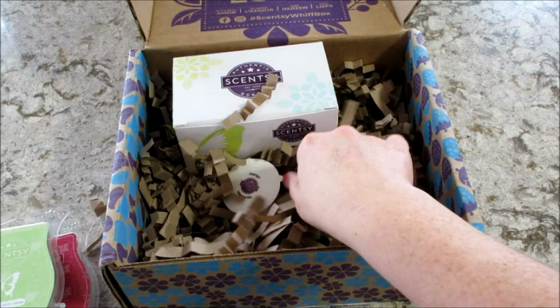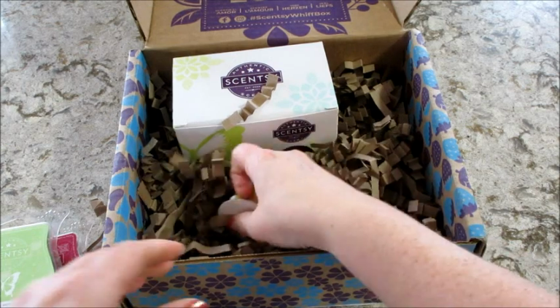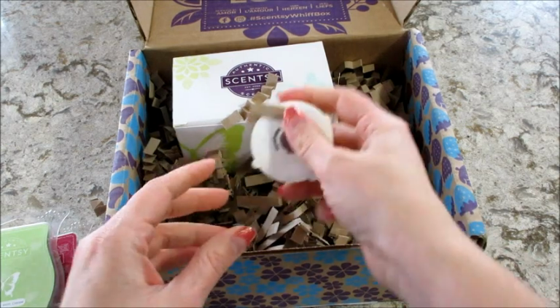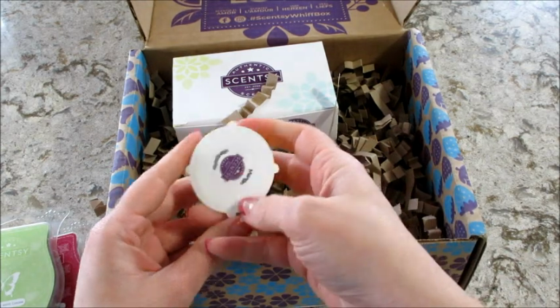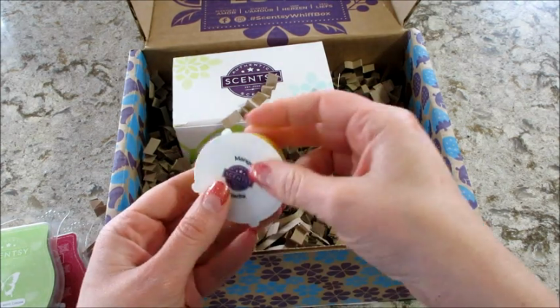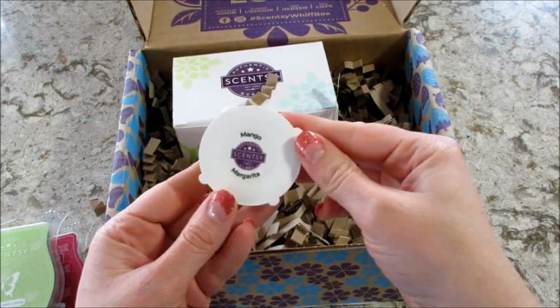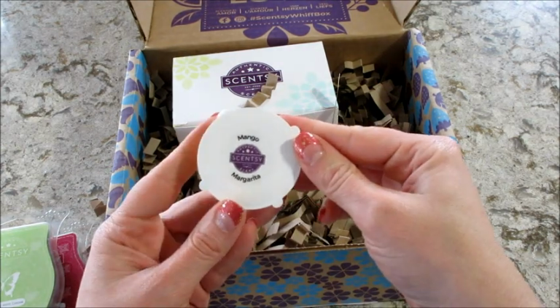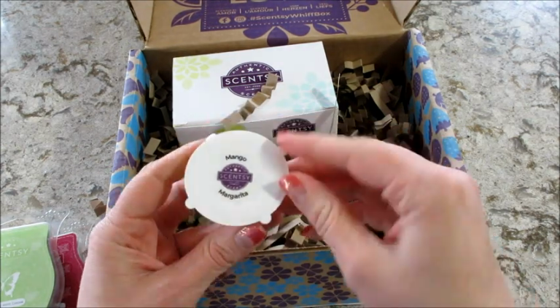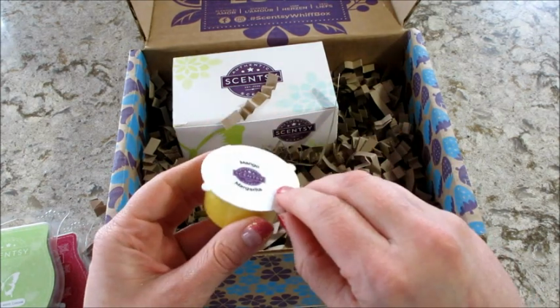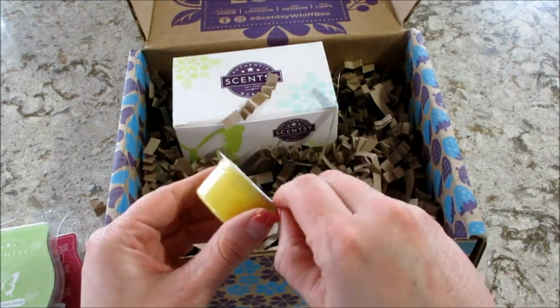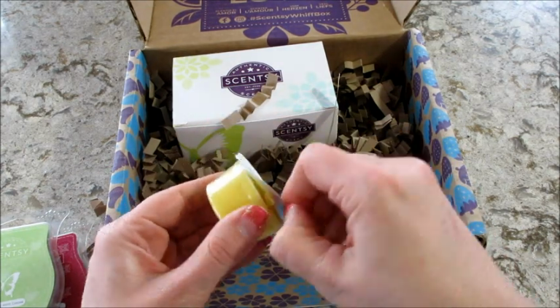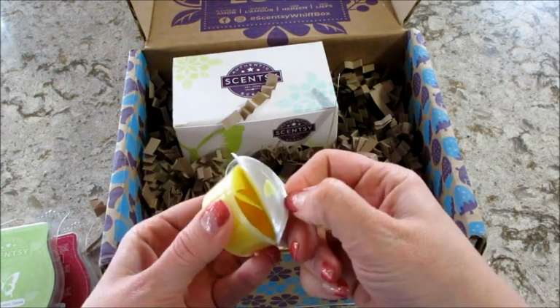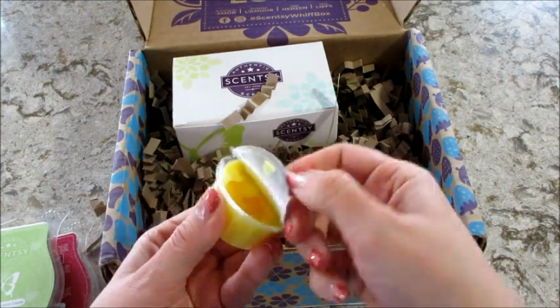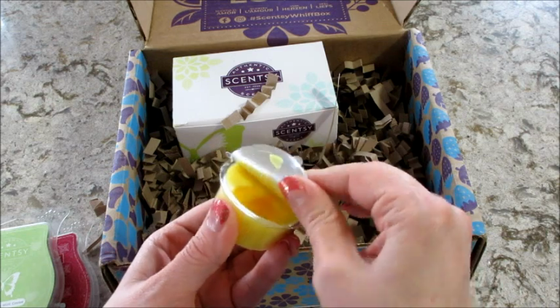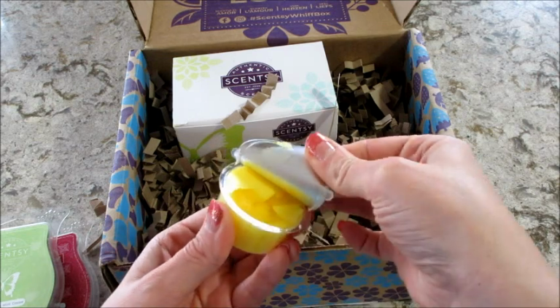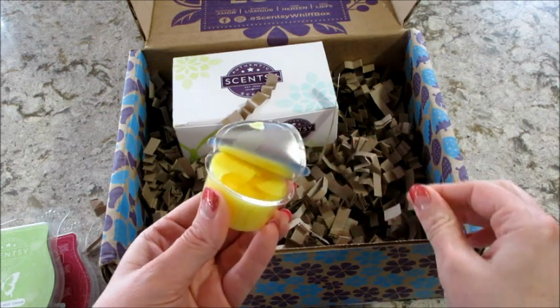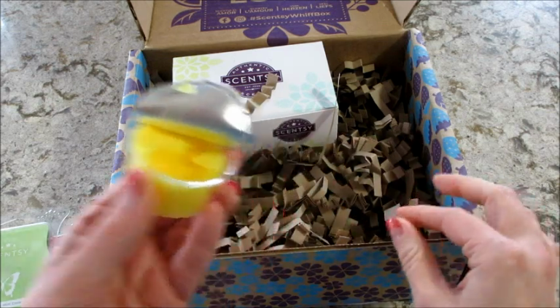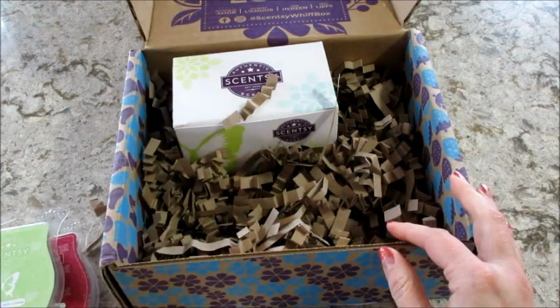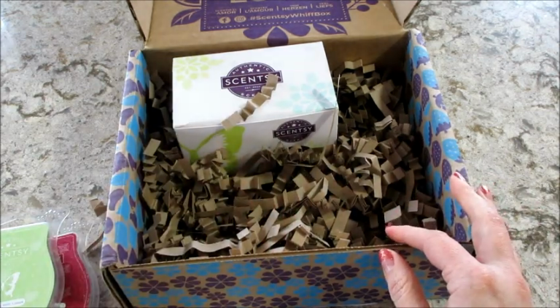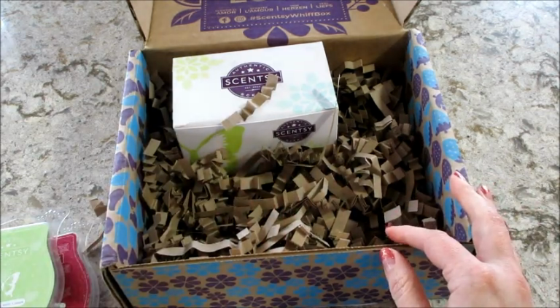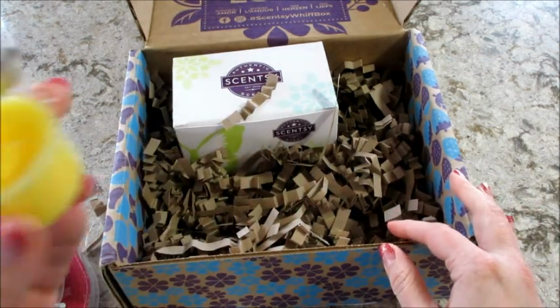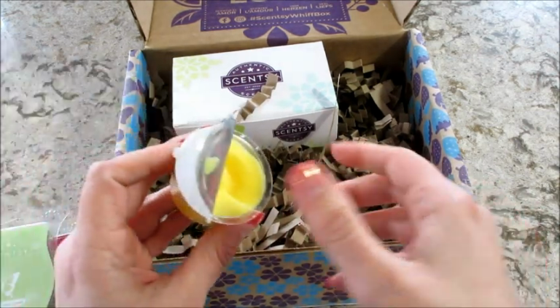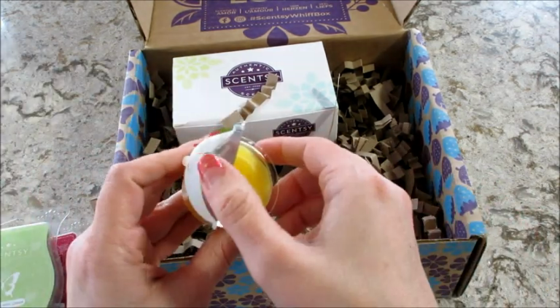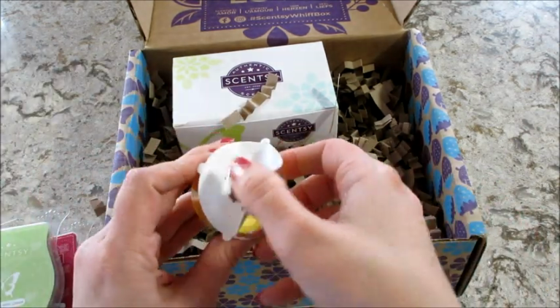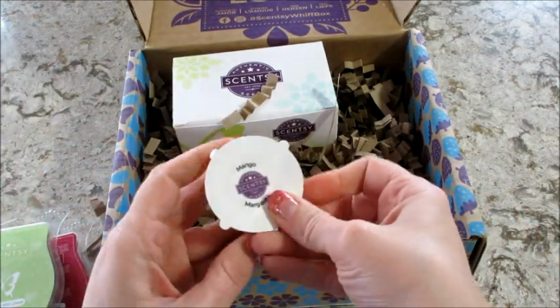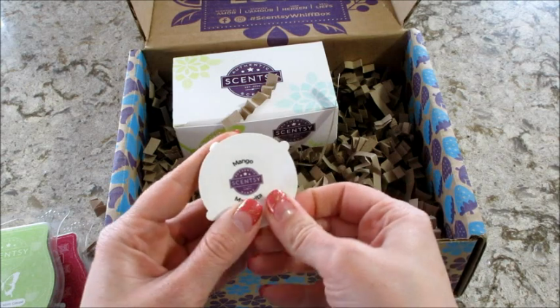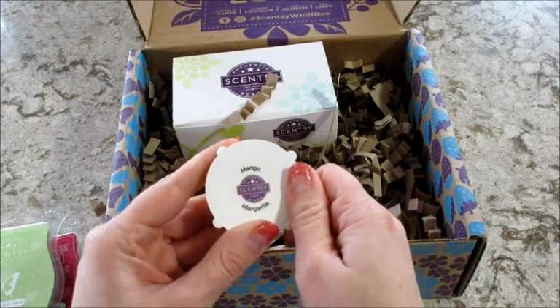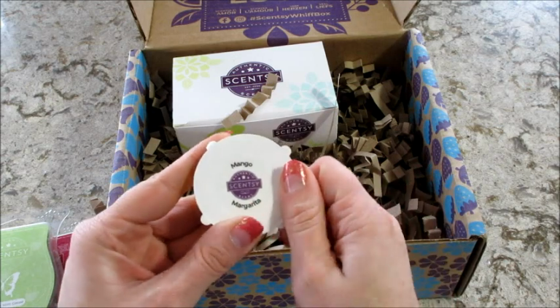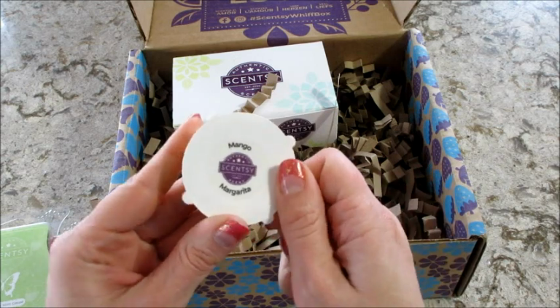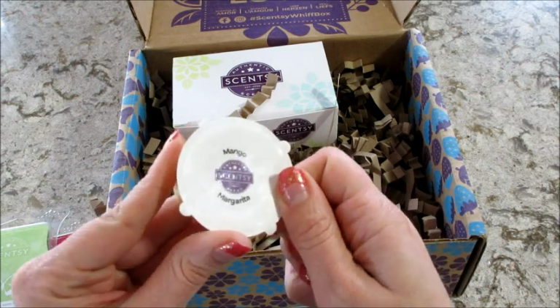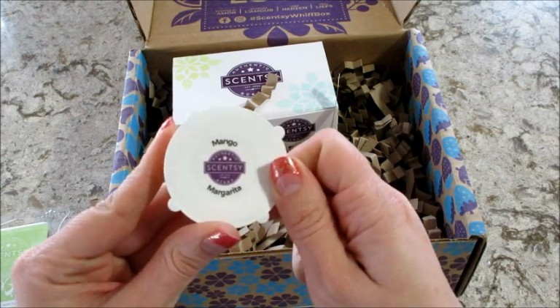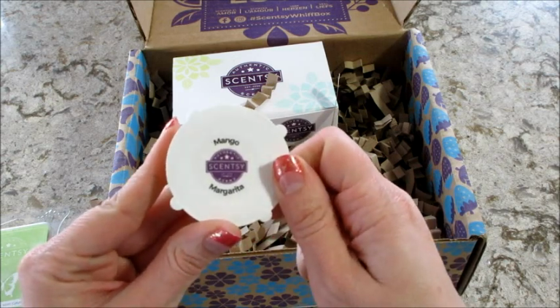I also have a sample size of mango margarita. It's a bright yellow wax. I love that one. That smells like a starburst or something. It's very fruity.